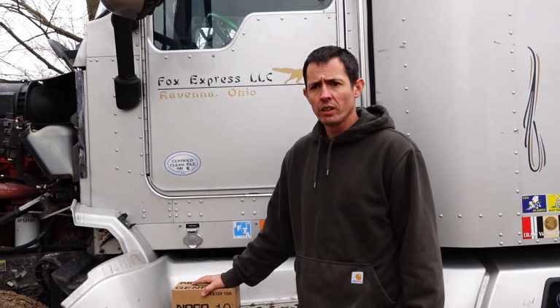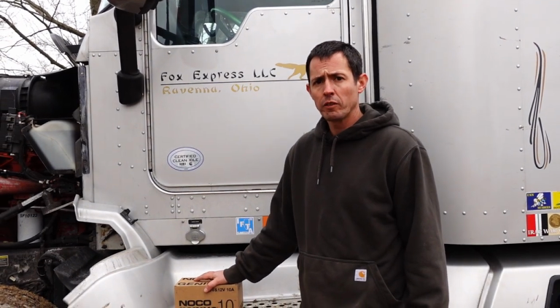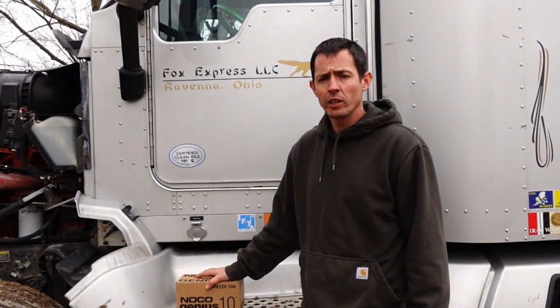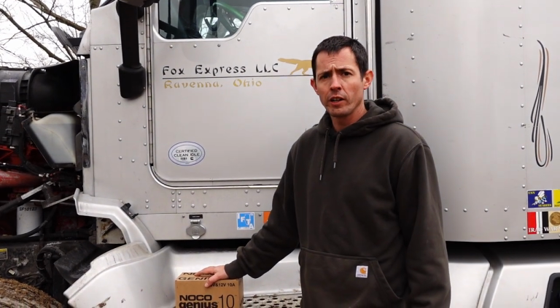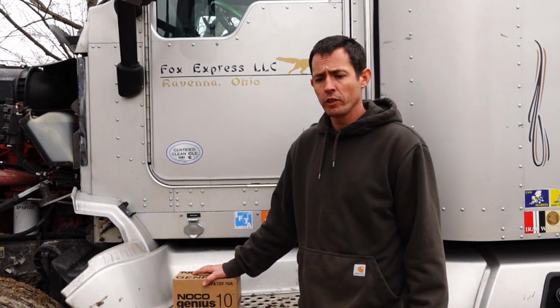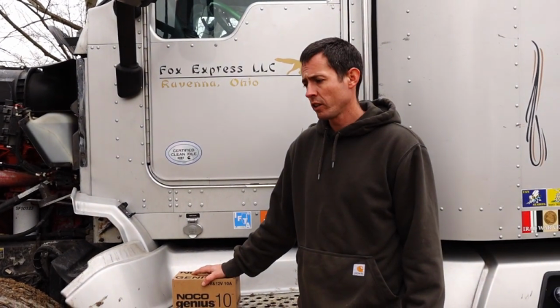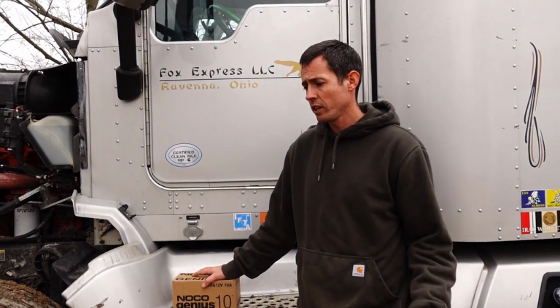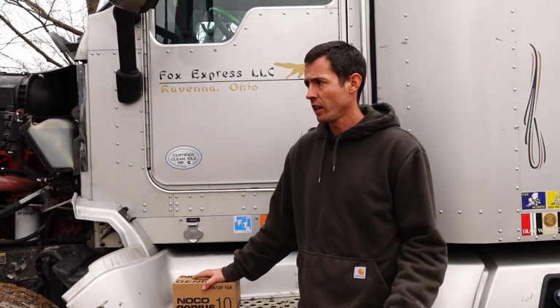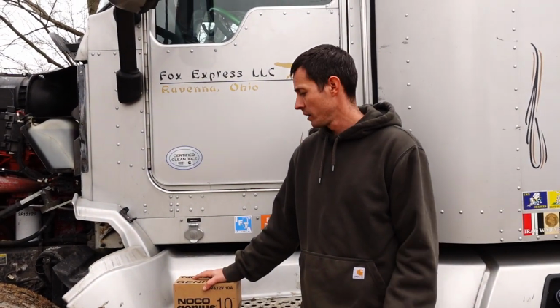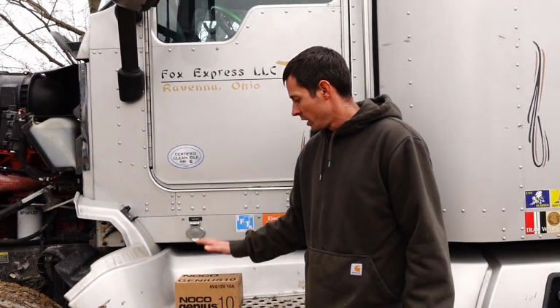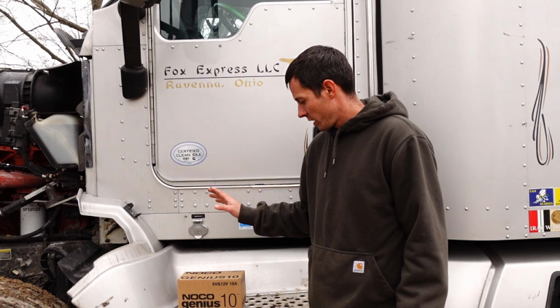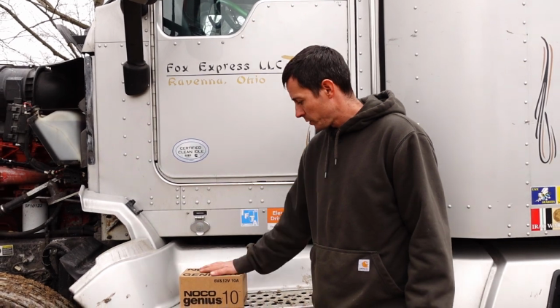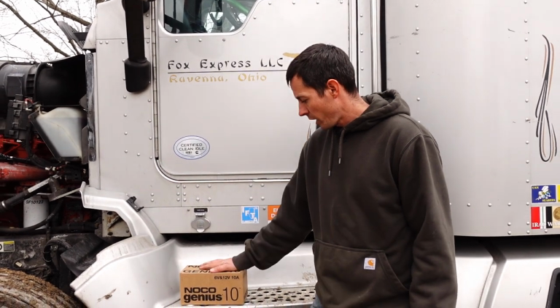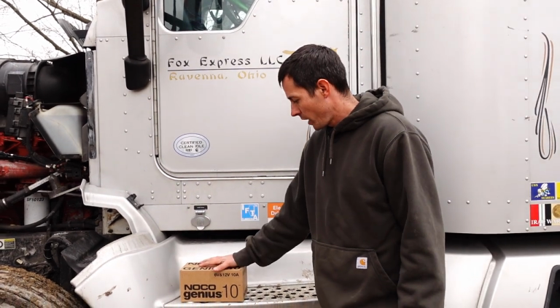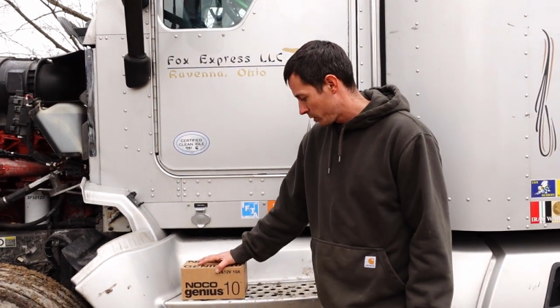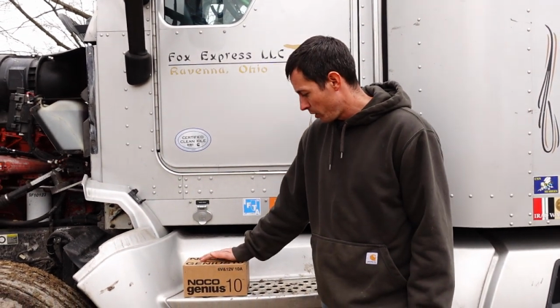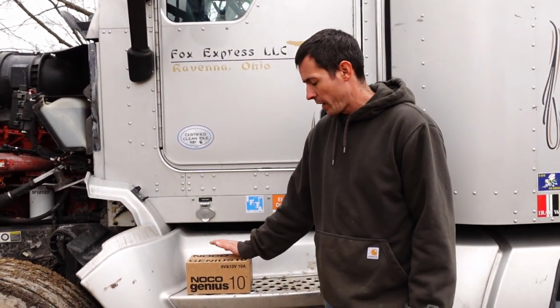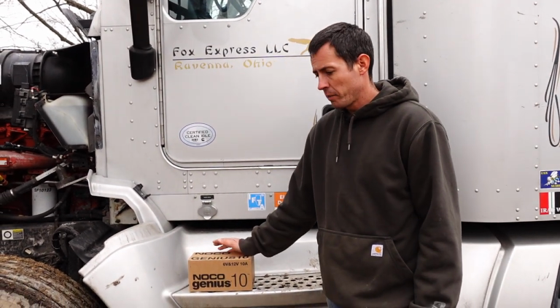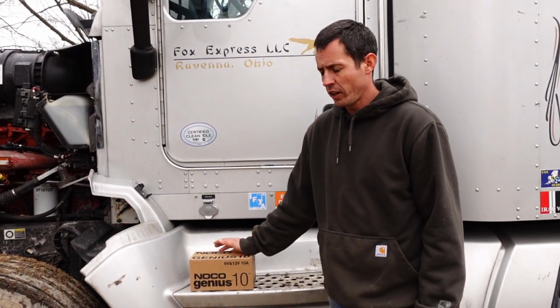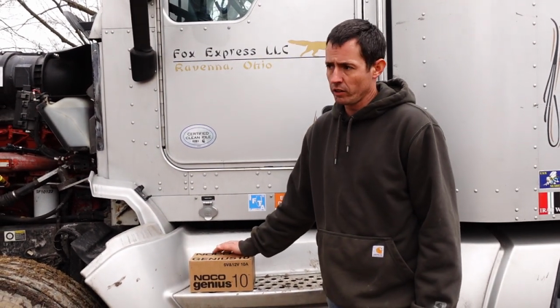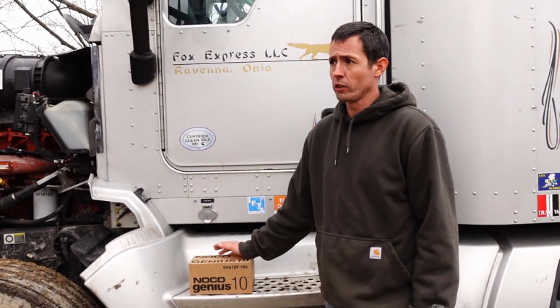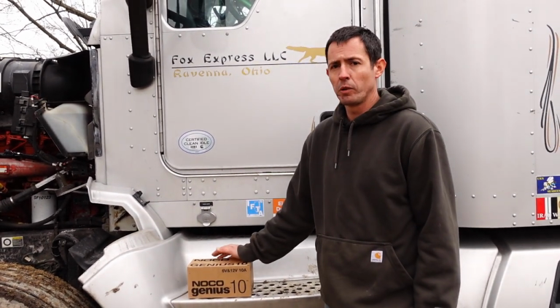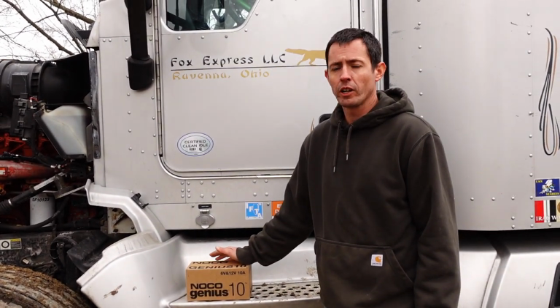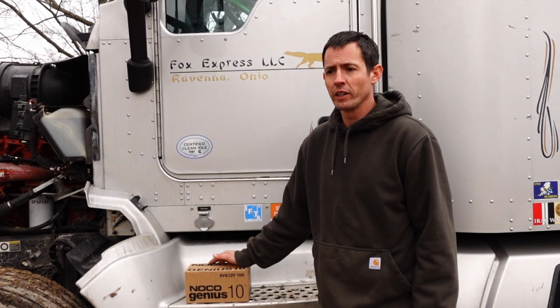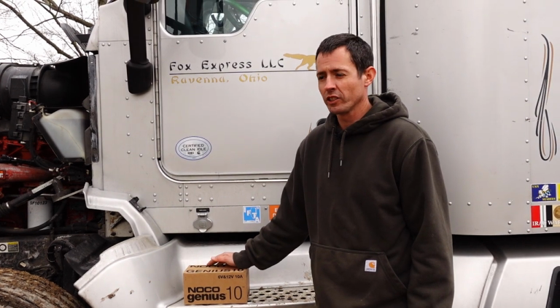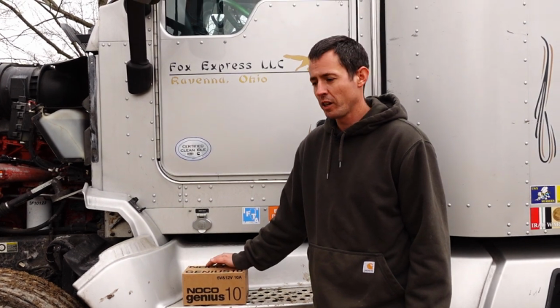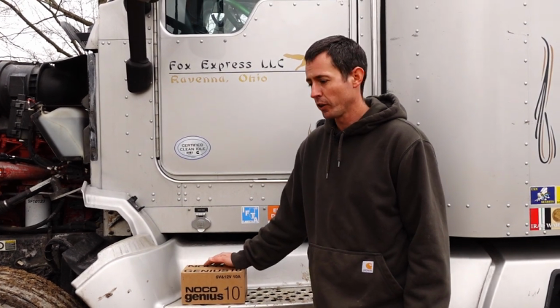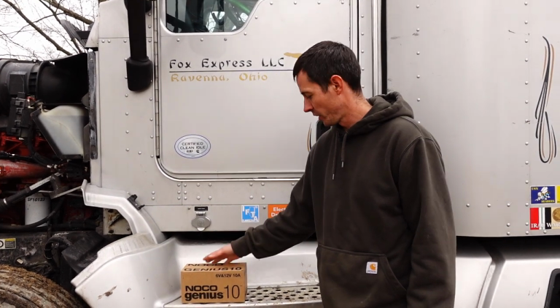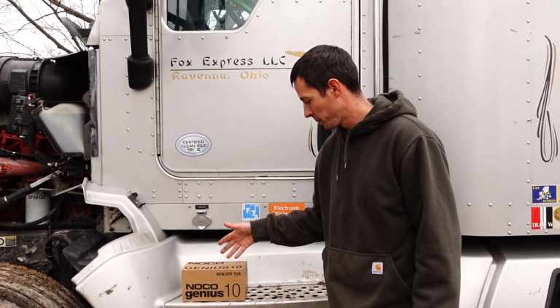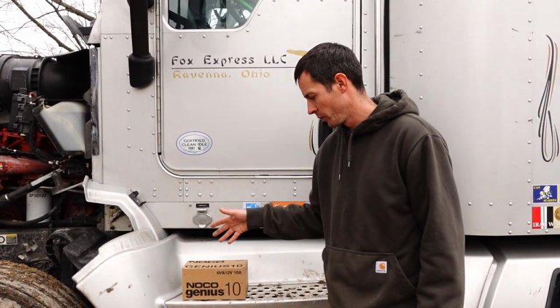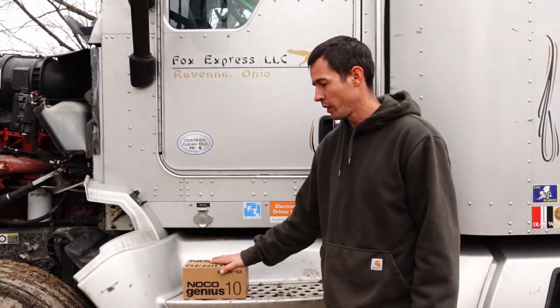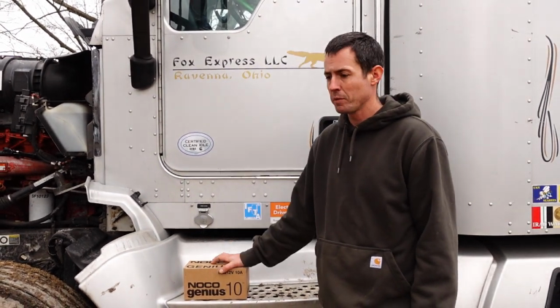Hi everybody, Ryan here with you again today. Just bought a small battery maintainer — it's not really small, it's kind of big actually as far as amperage goes. Got it off Amazon.